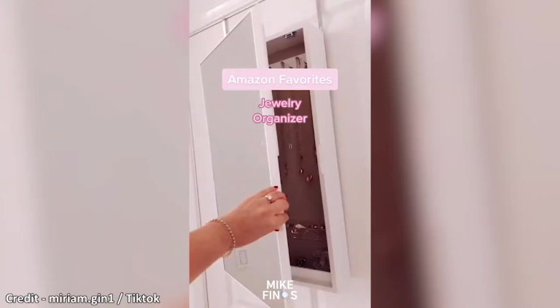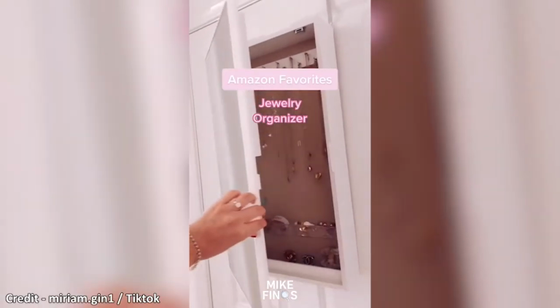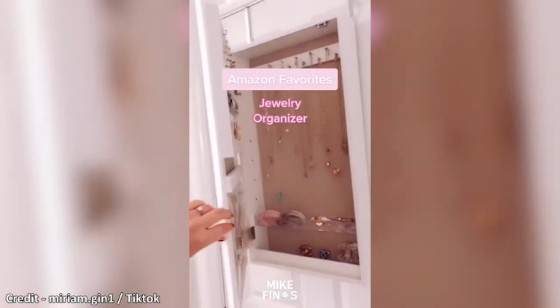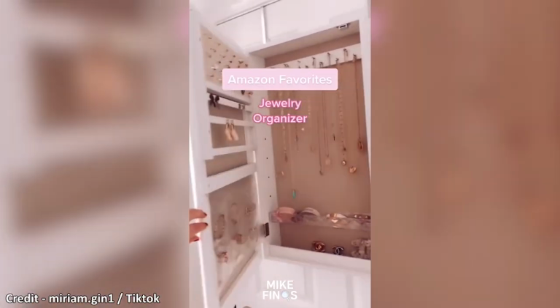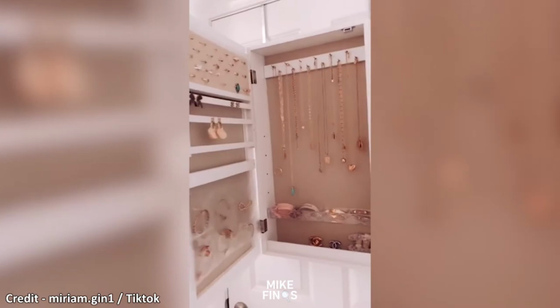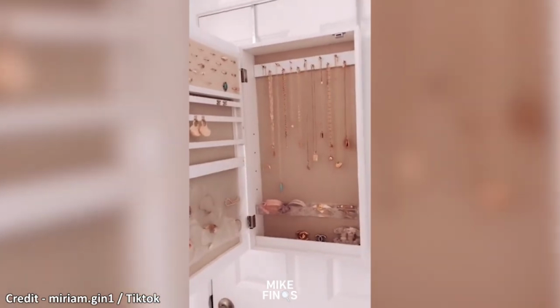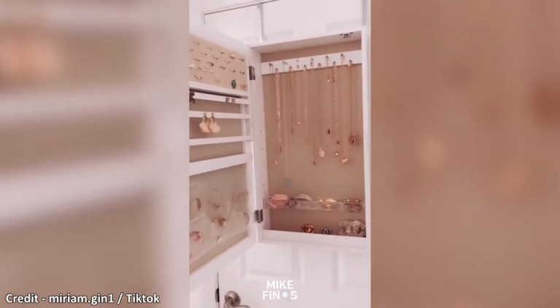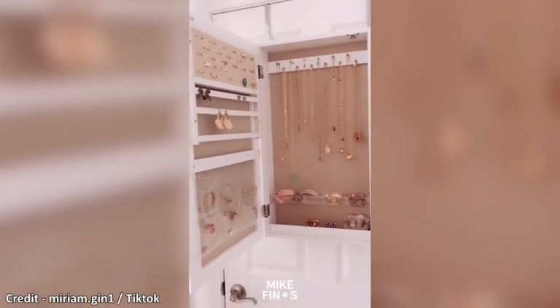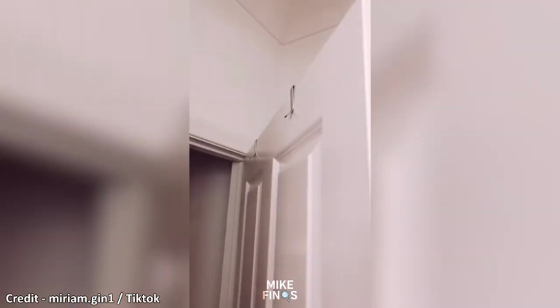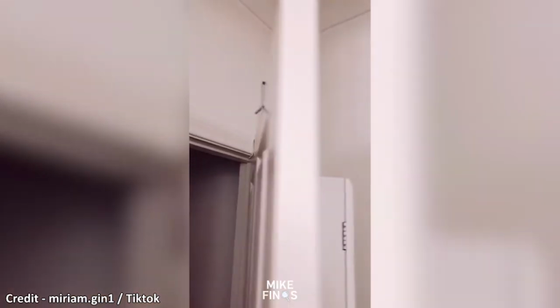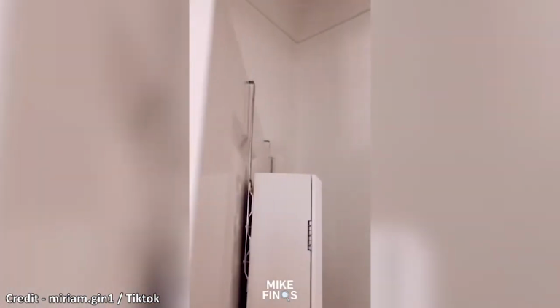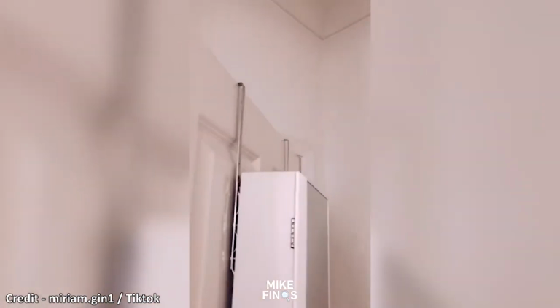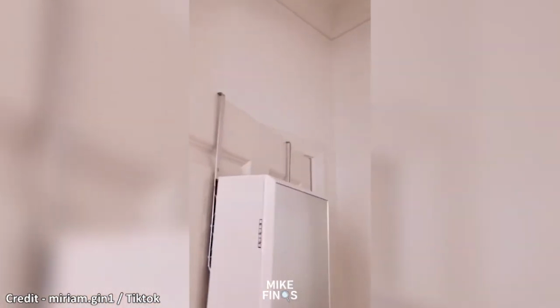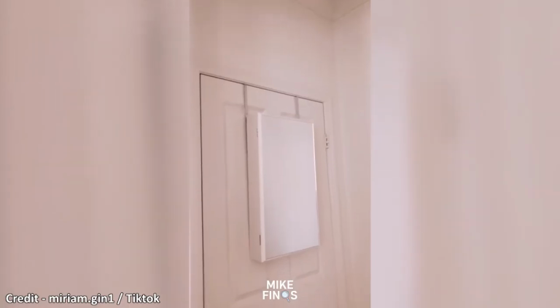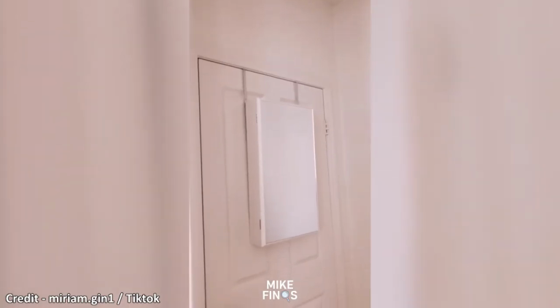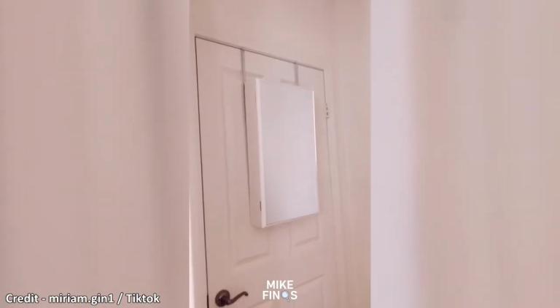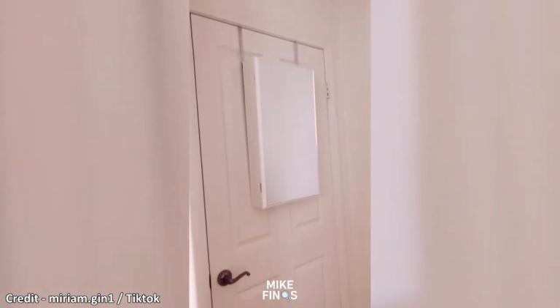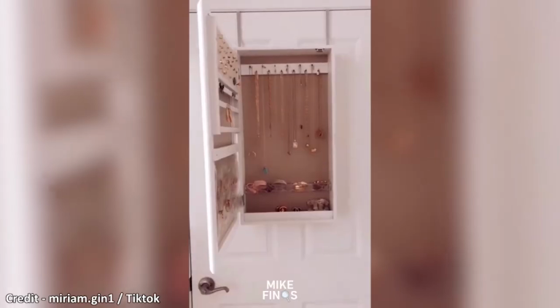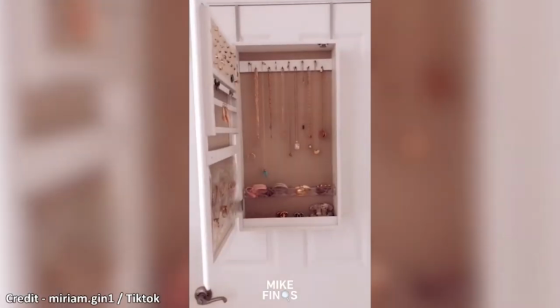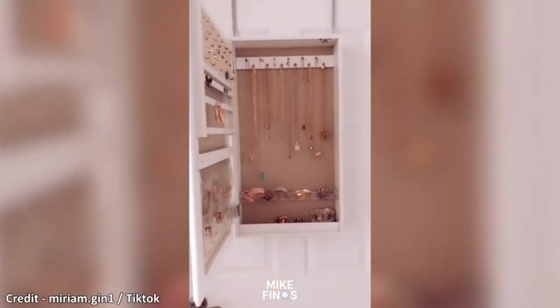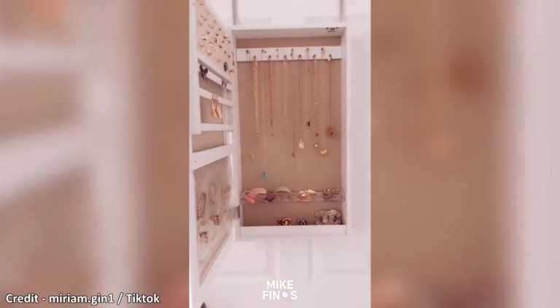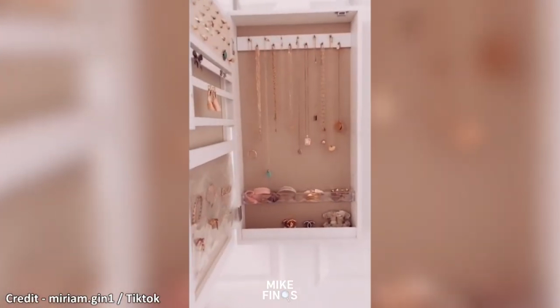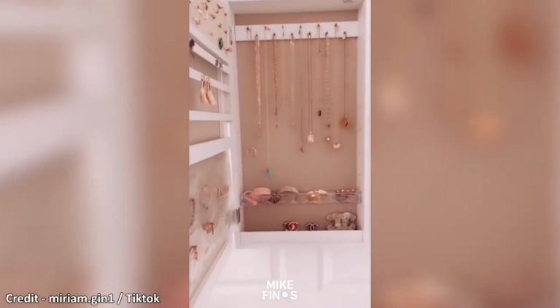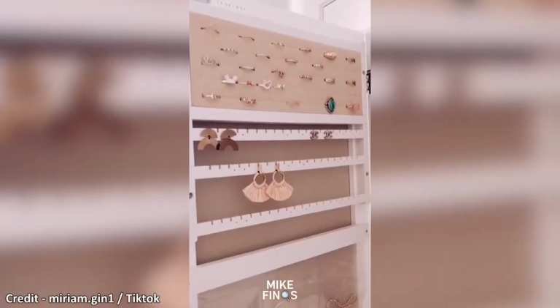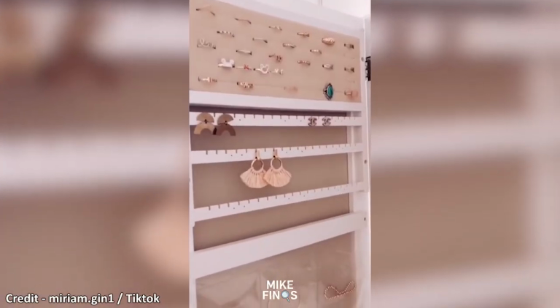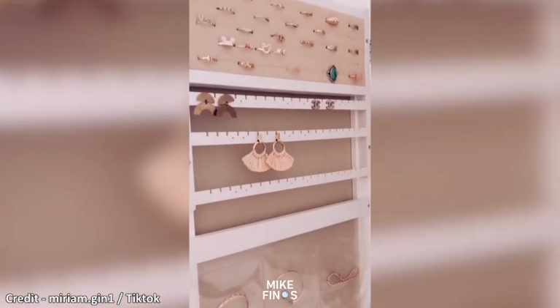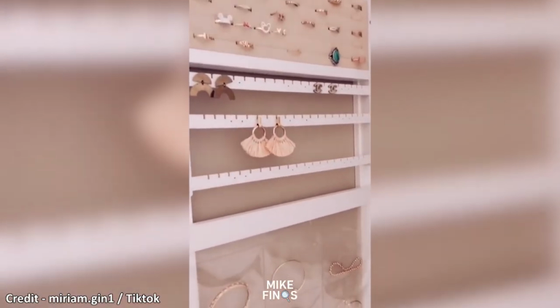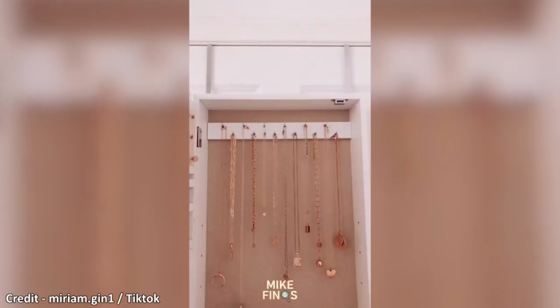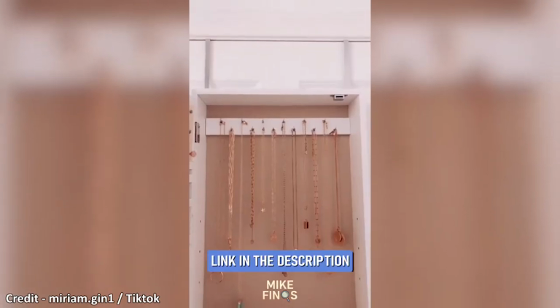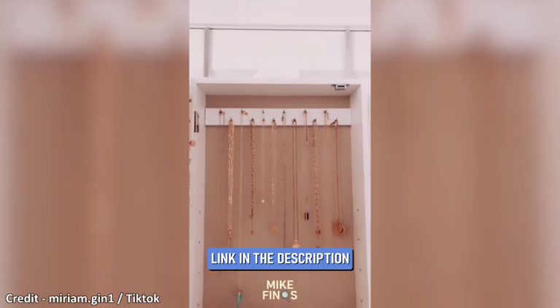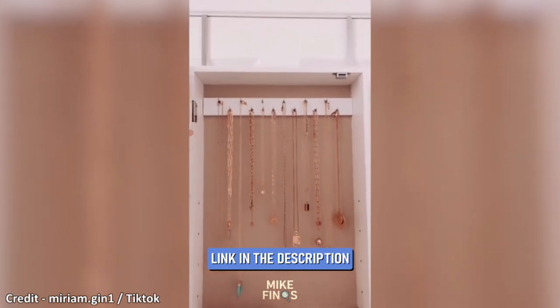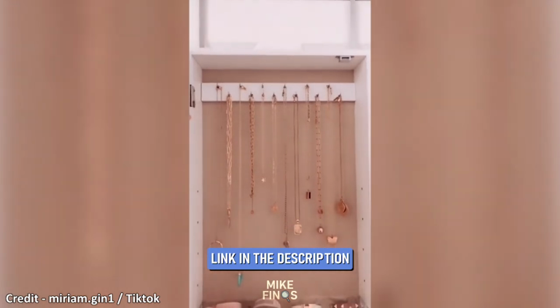If you like to have a lot of jewelry but don't have a good way to store it, then this over-the-door hanging jewelry organizer might be for you. There's a mirror on the front, and you will love being able to see all of your jewelry pieces at once. Nothing is tangled or hidden away.